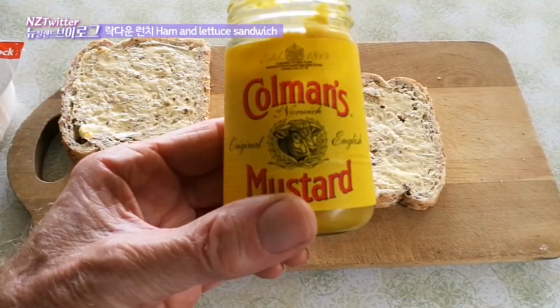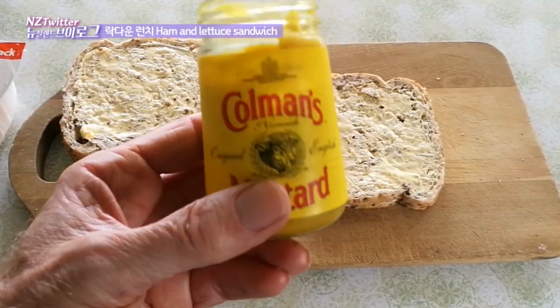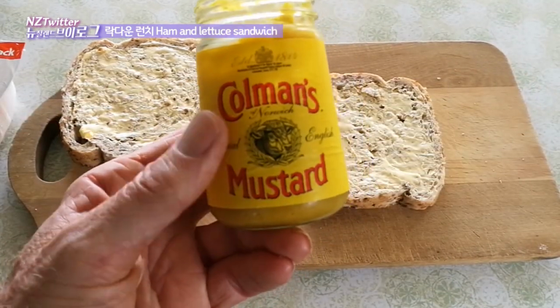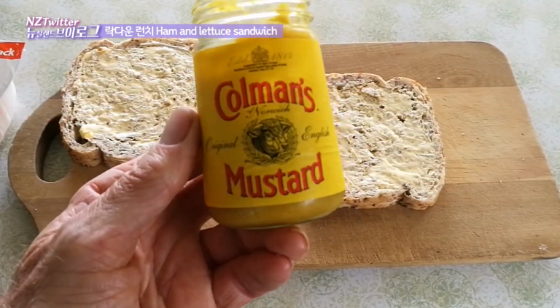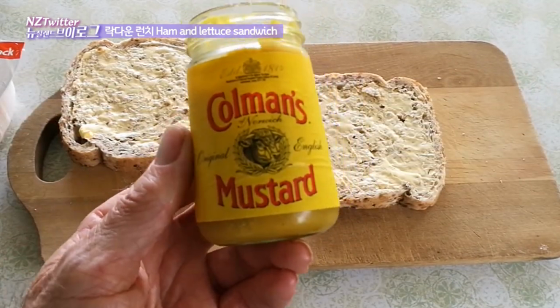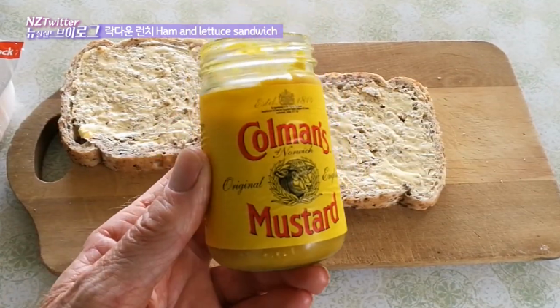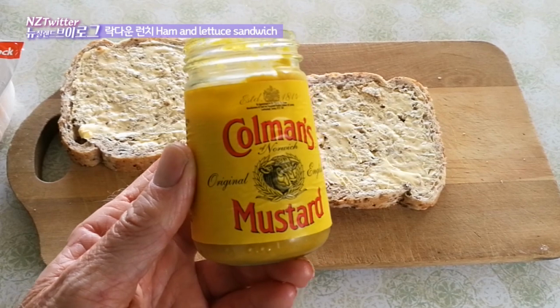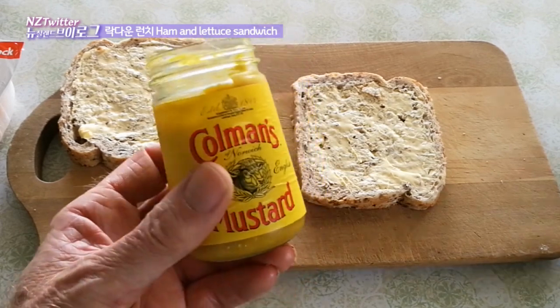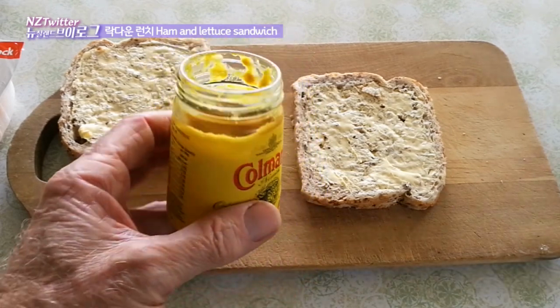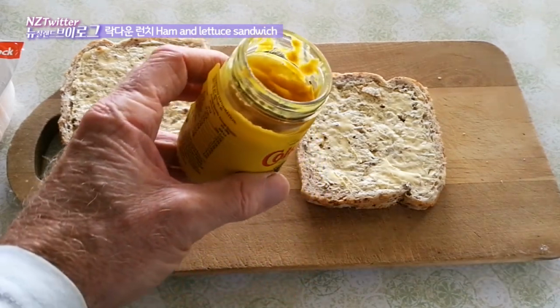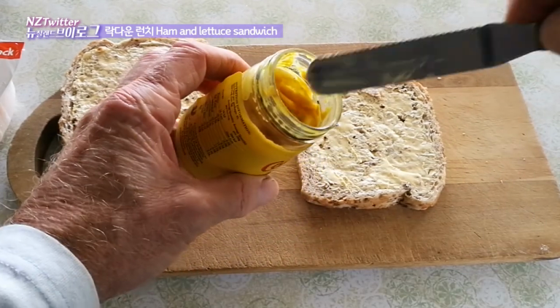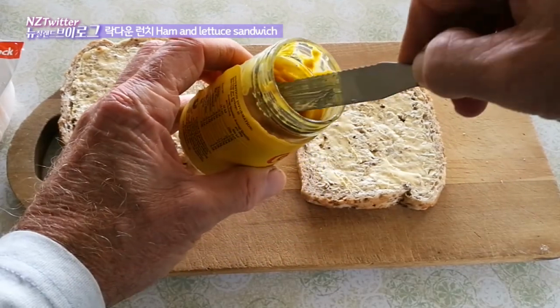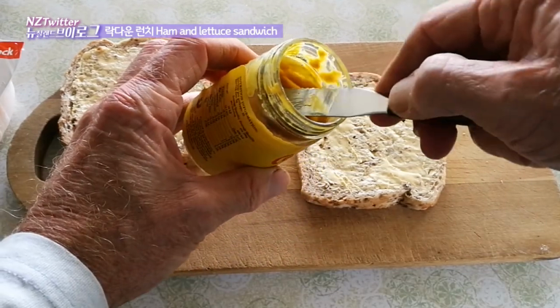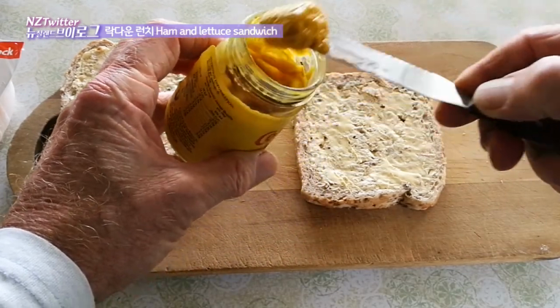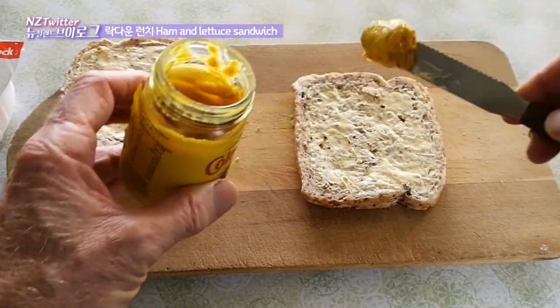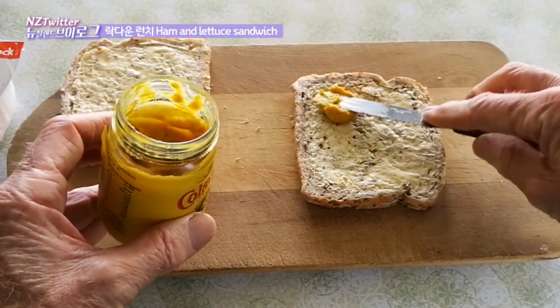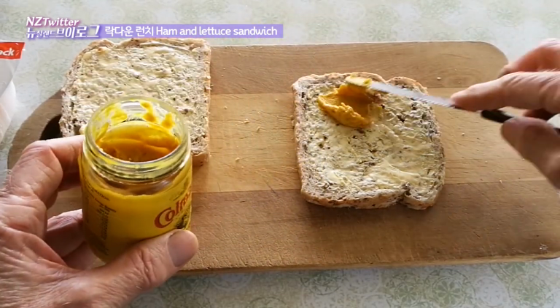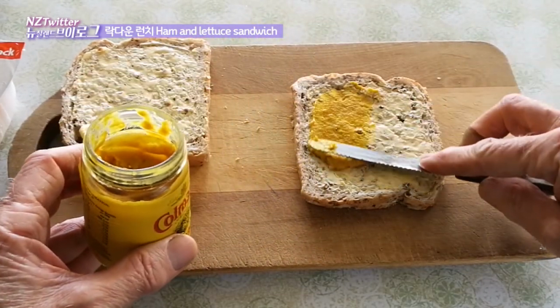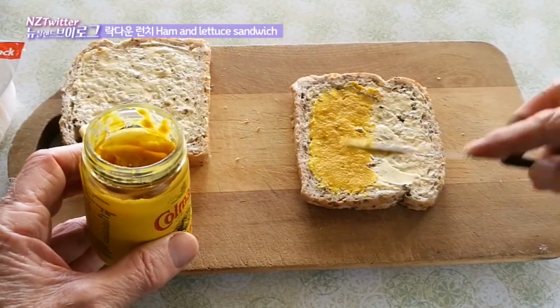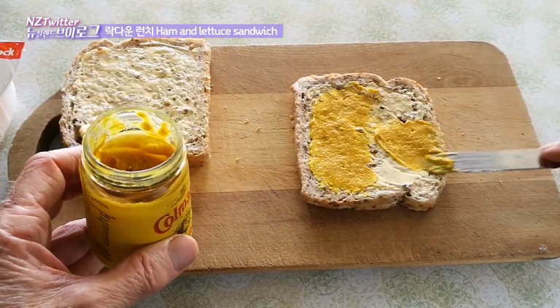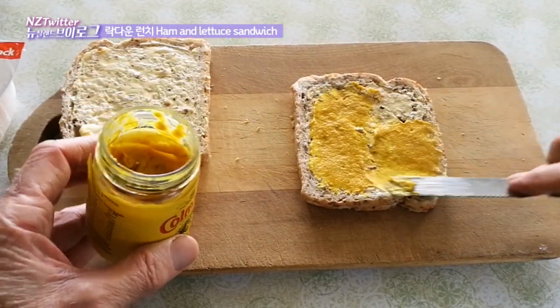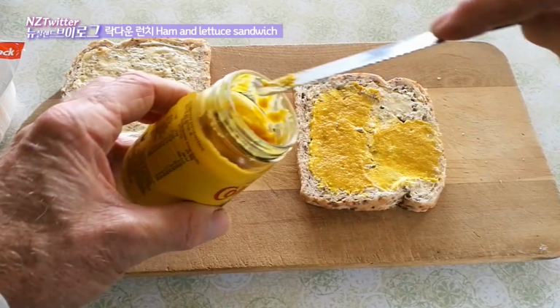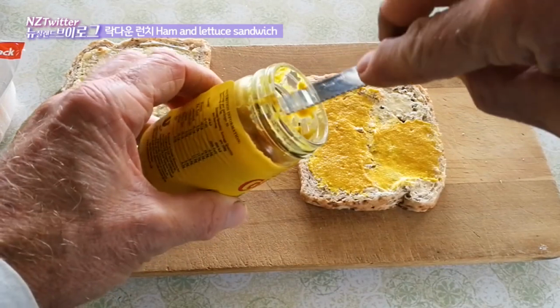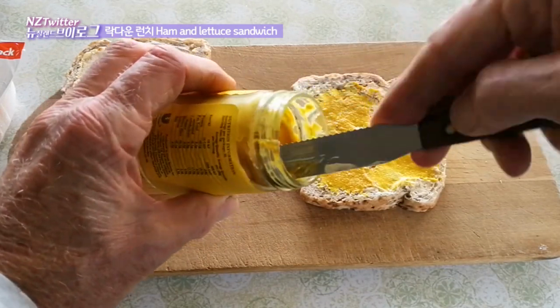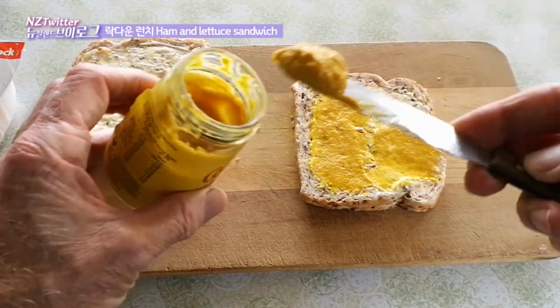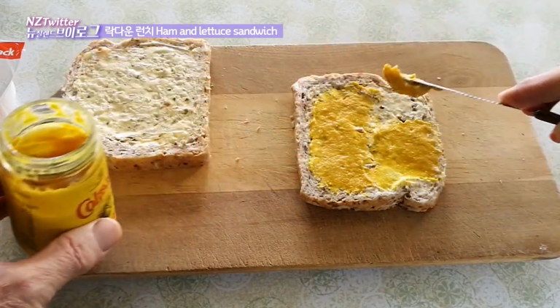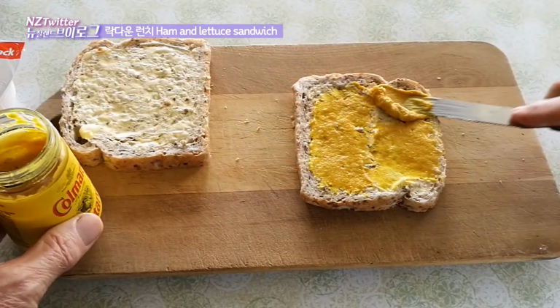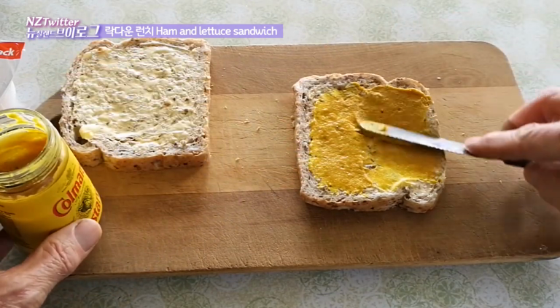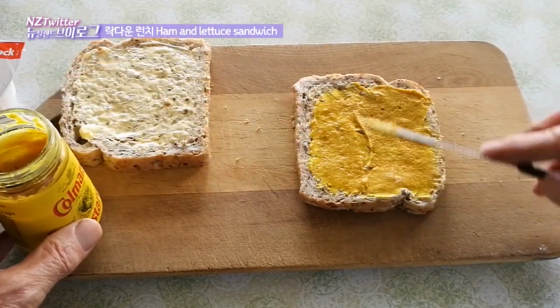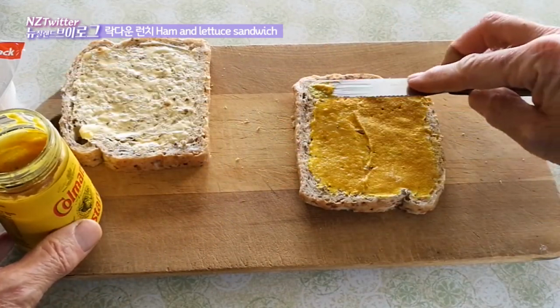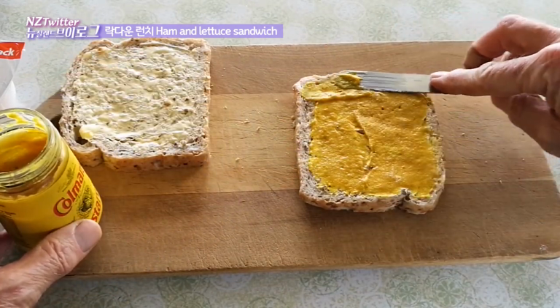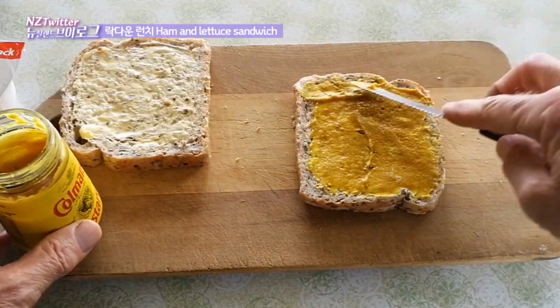Very old fashioned mustard. It's very nice mustard — I'm putting quite a thick layer on here because I like heaps of flavour.